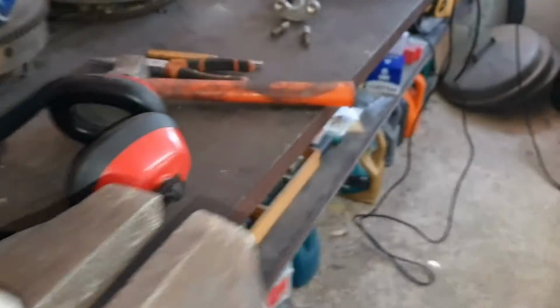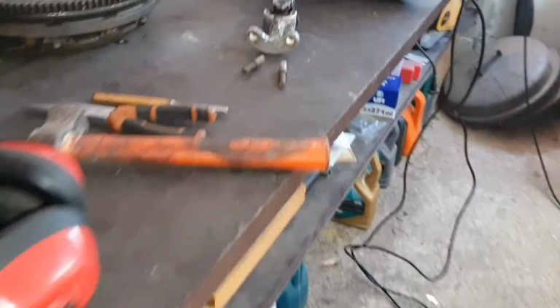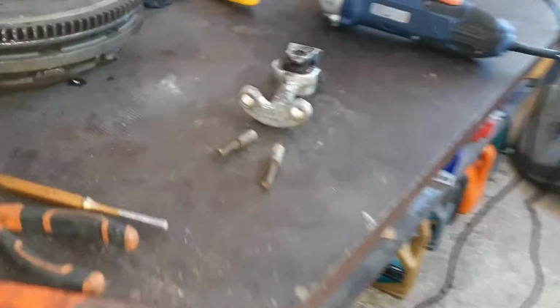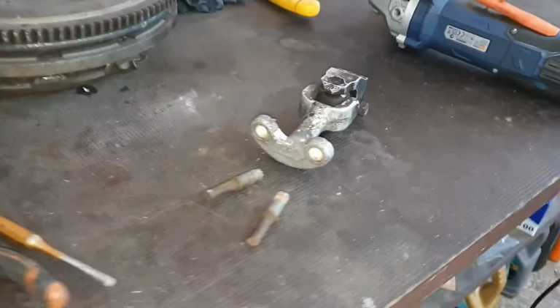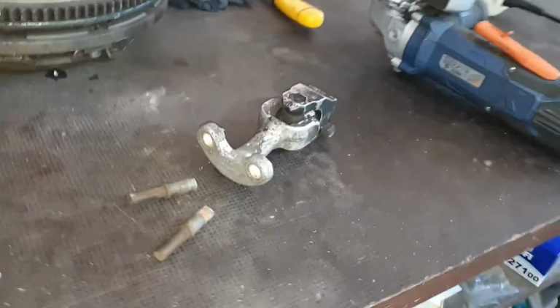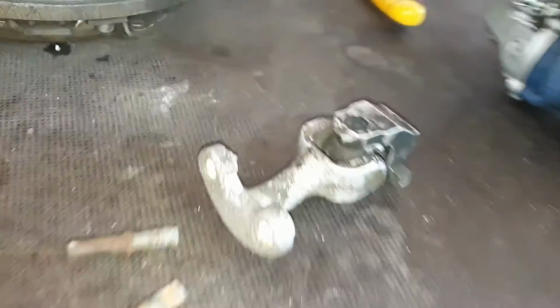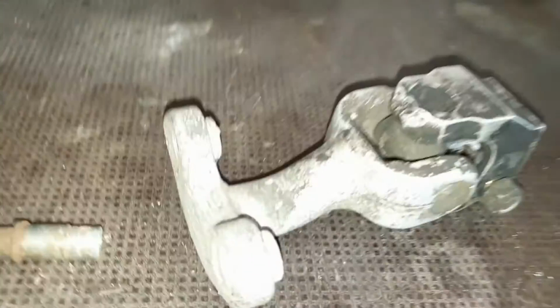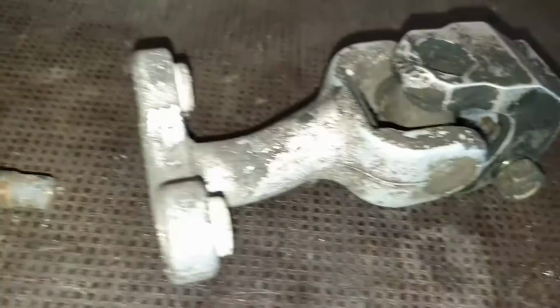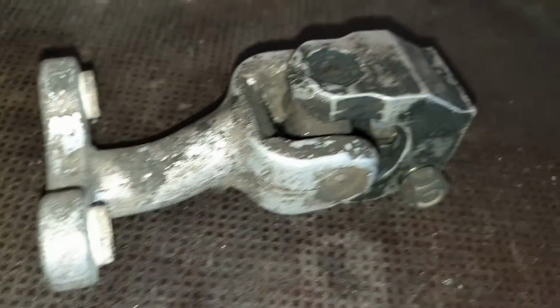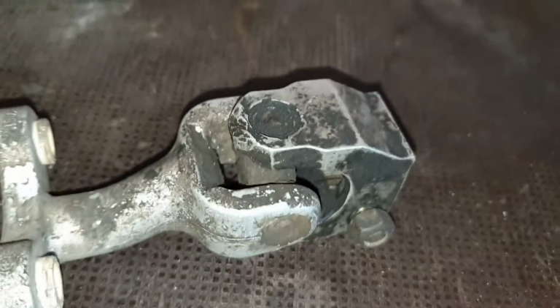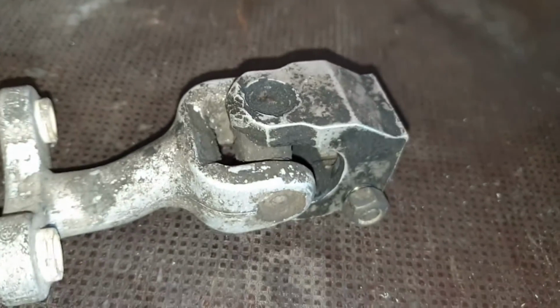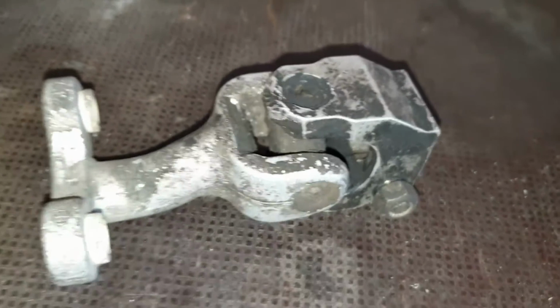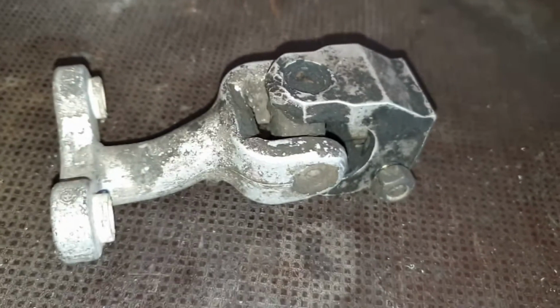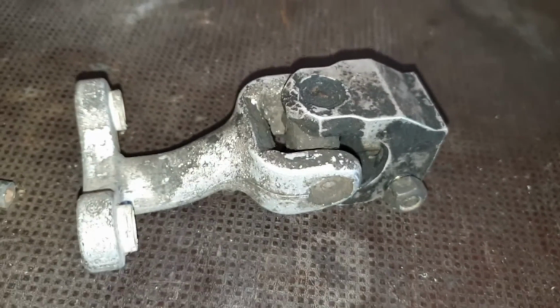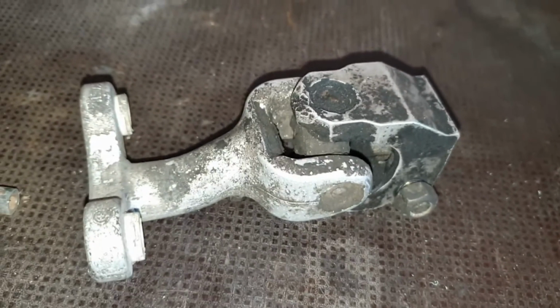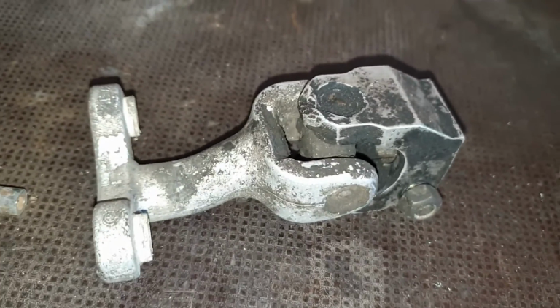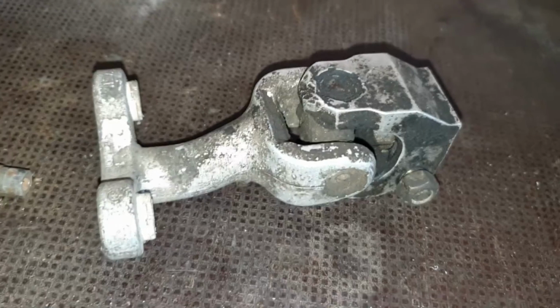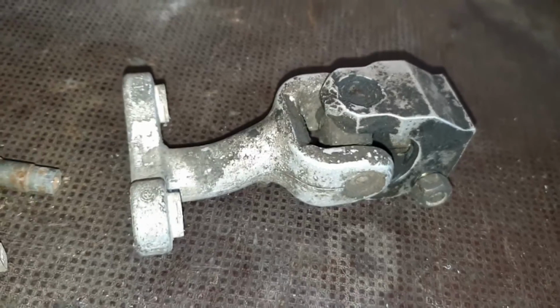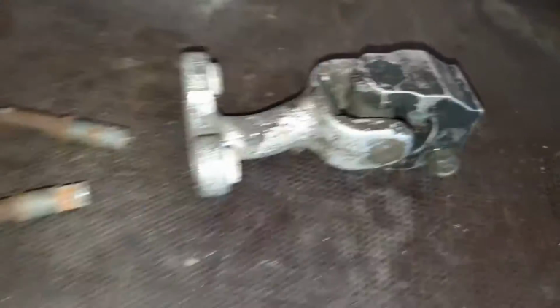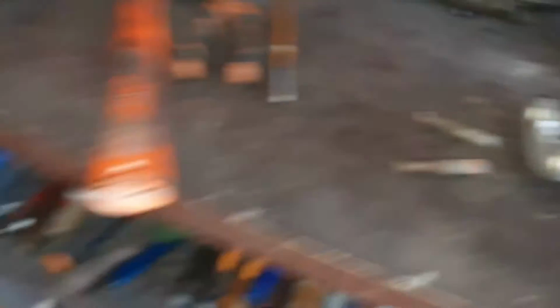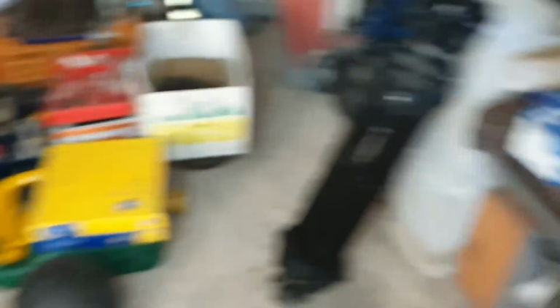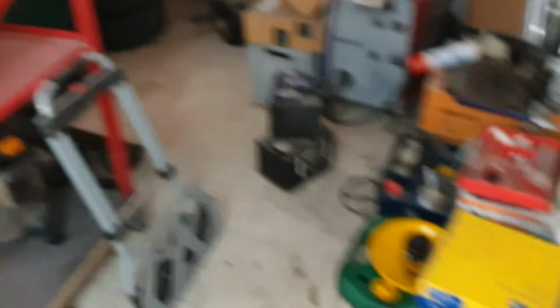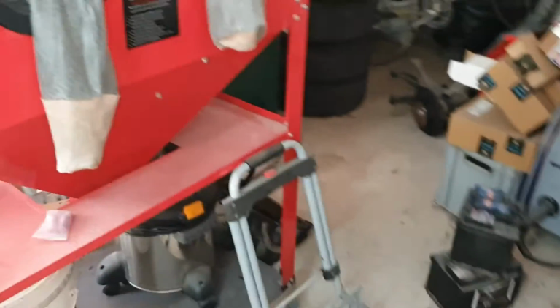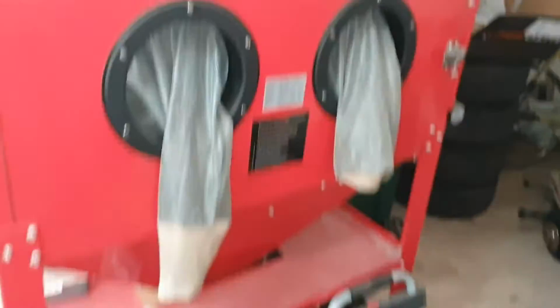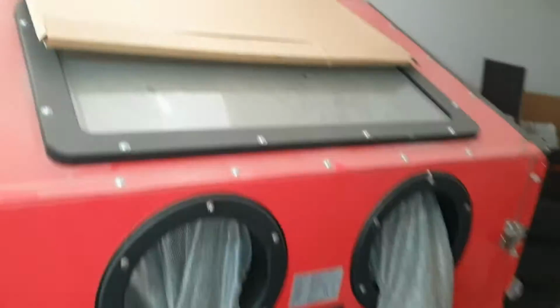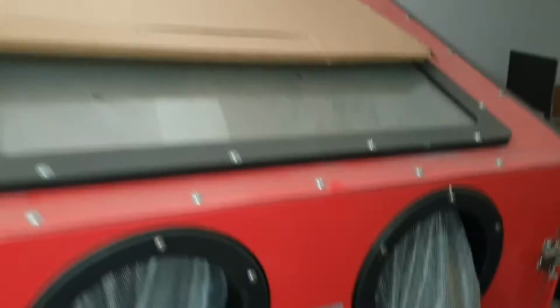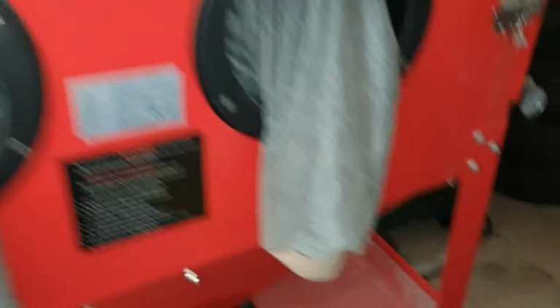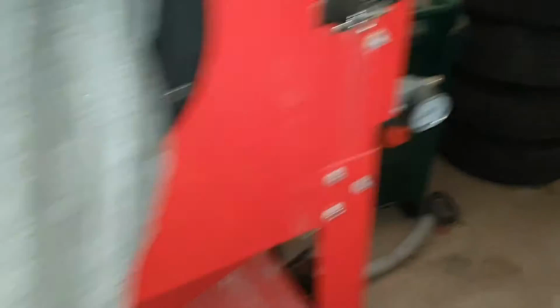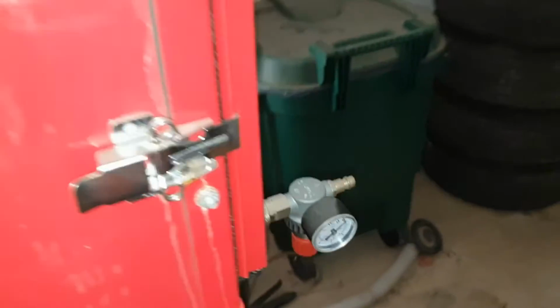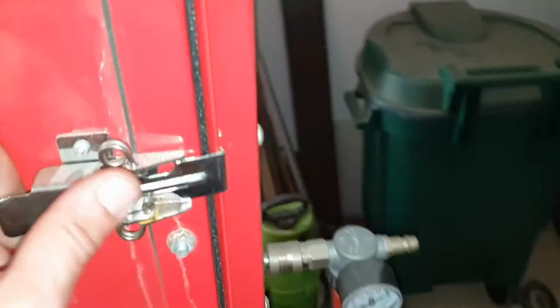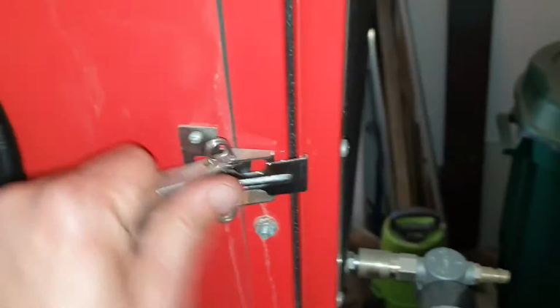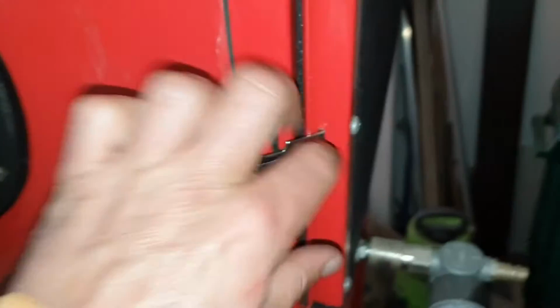What I will do first — as you can see, it's pretty dirty. It stayed that way since they removed it from the car. So I'm going to put it in my sandblaster here.